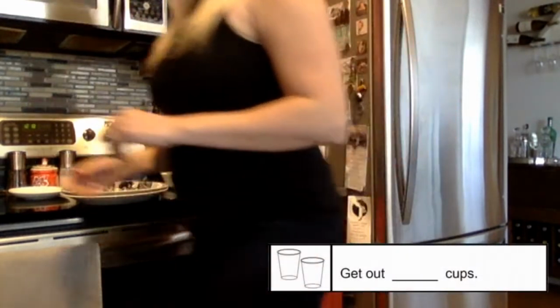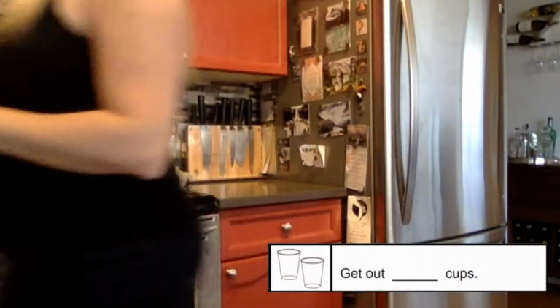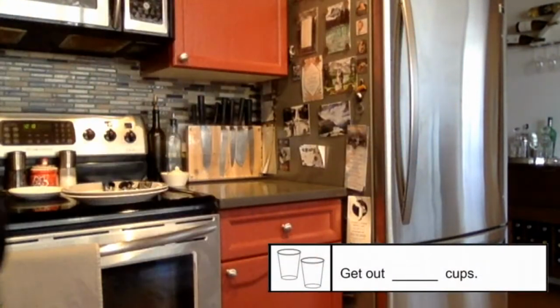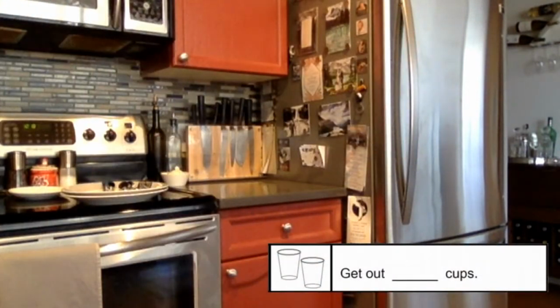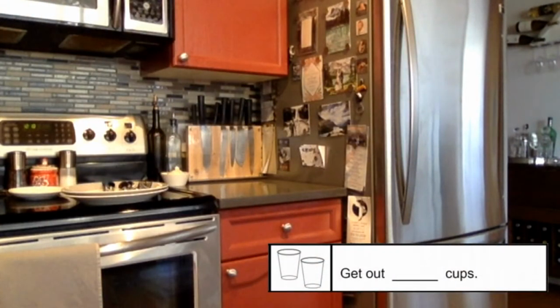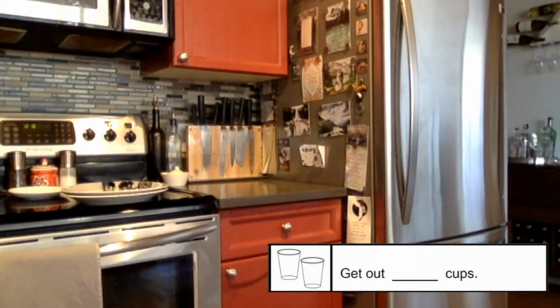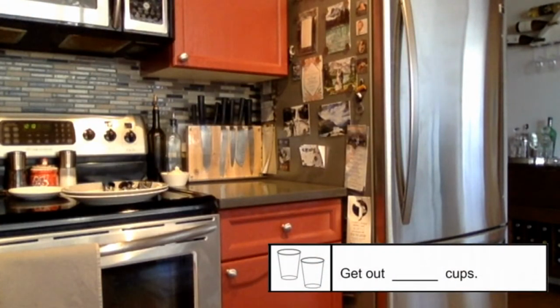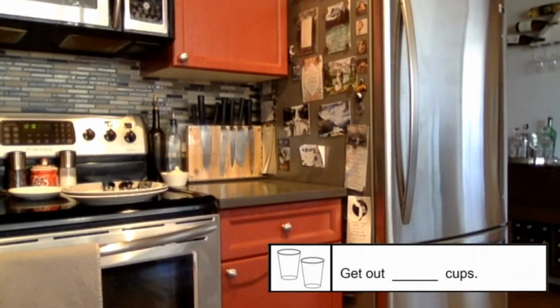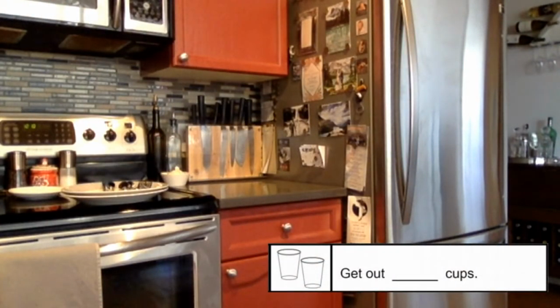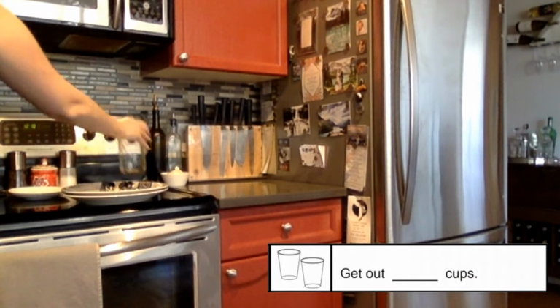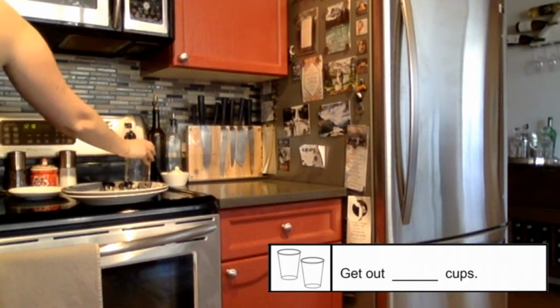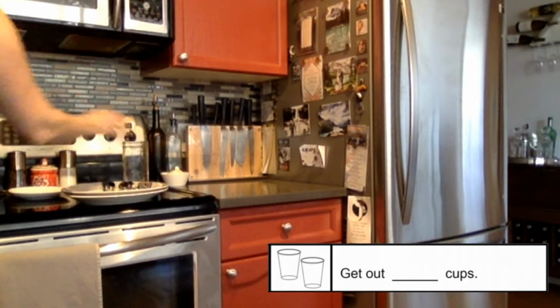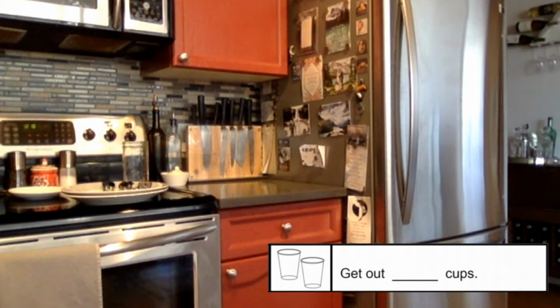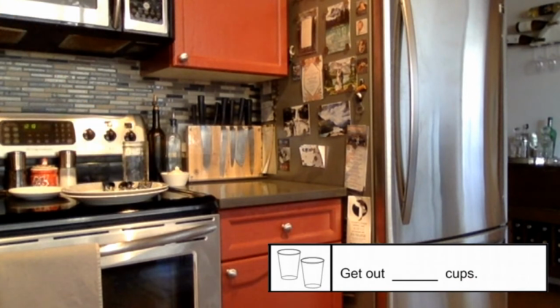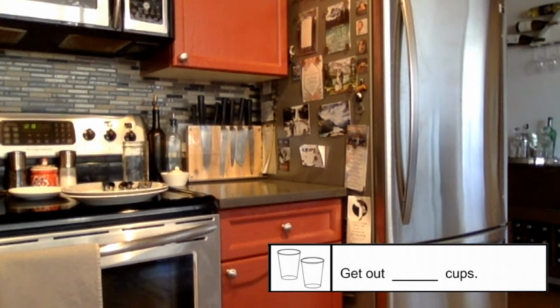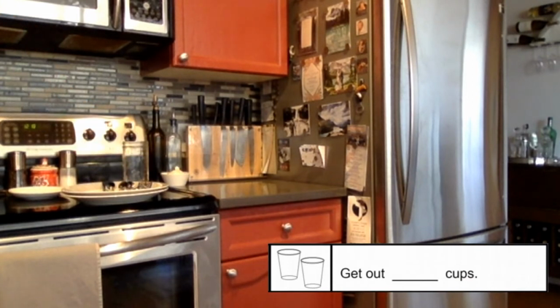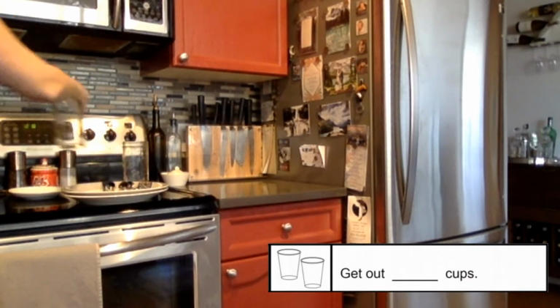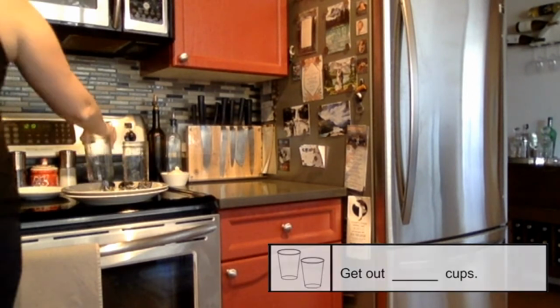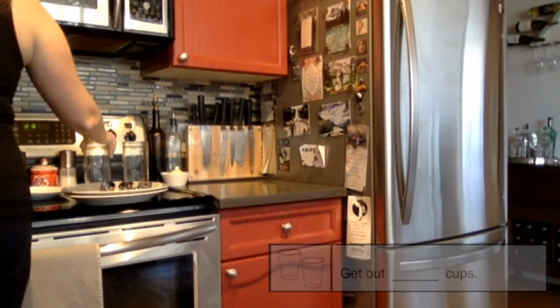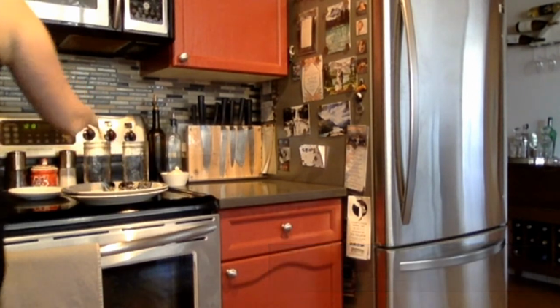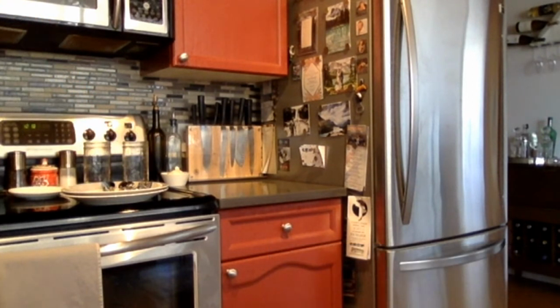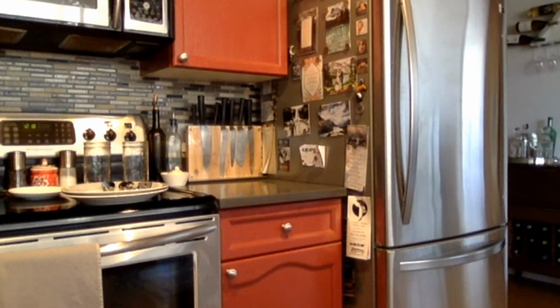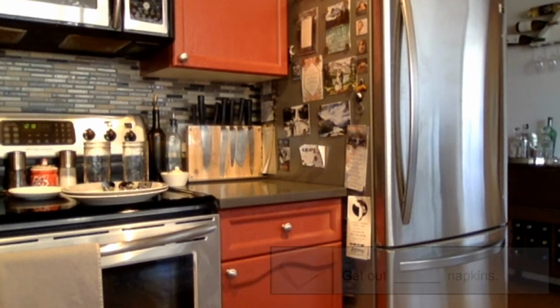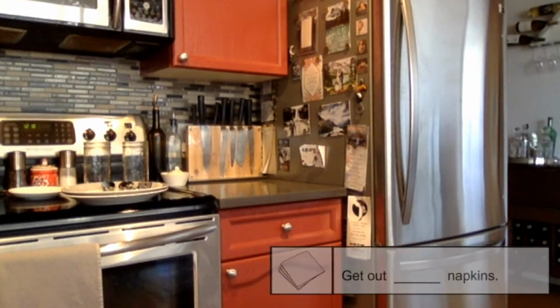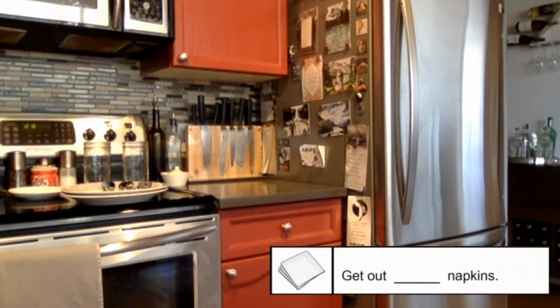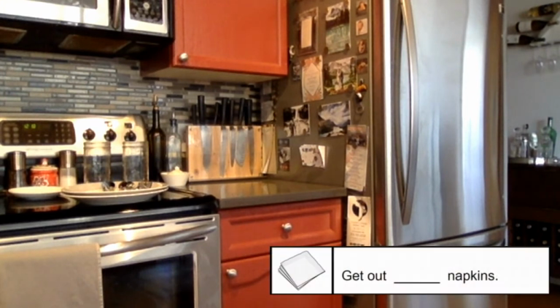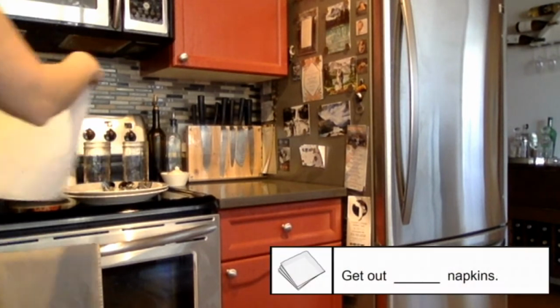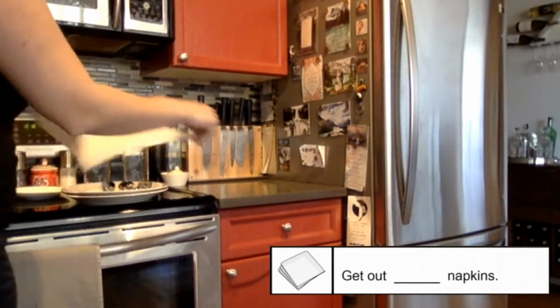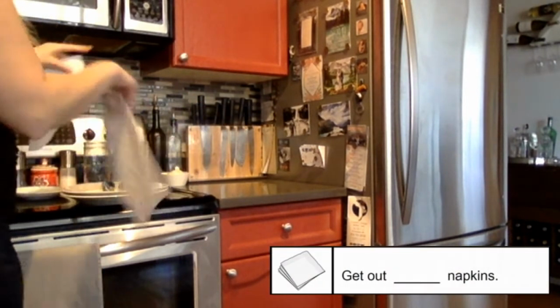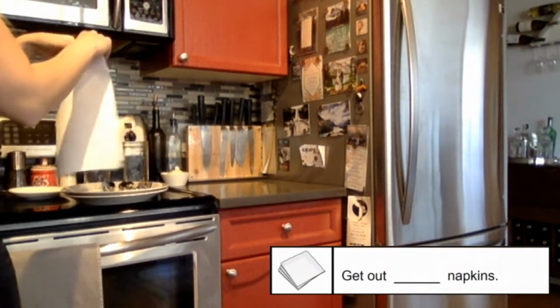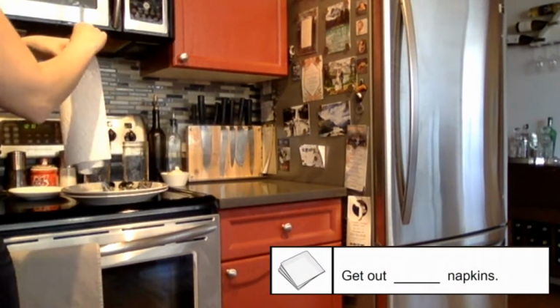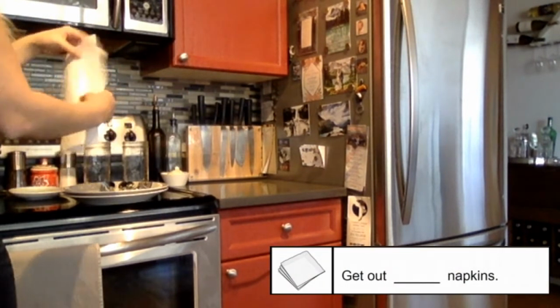Now it's time to get out cups. I need two cups. One, two. Lastly, I need some napkins. I'm getting two napkins.